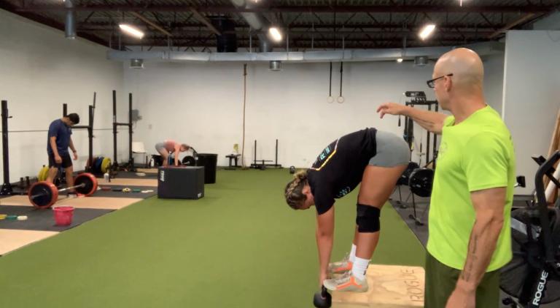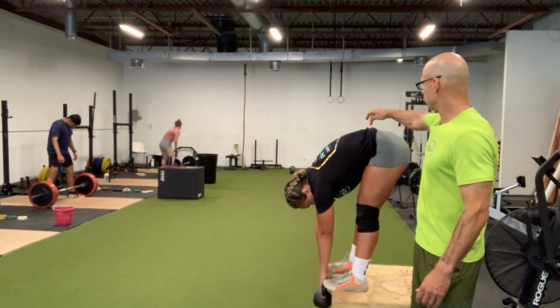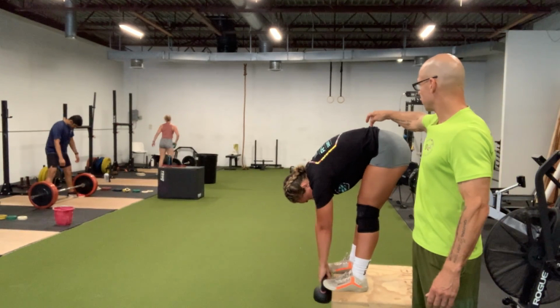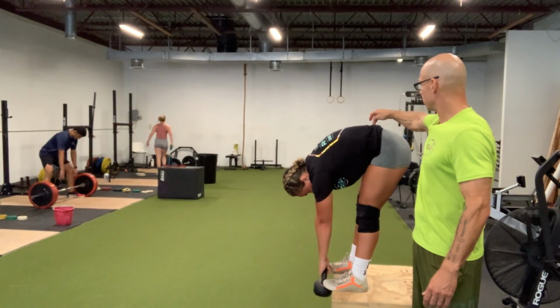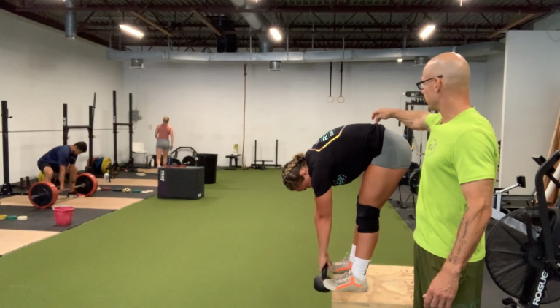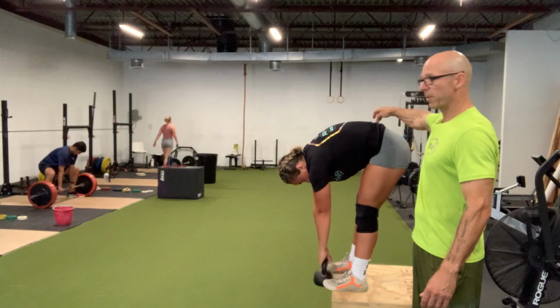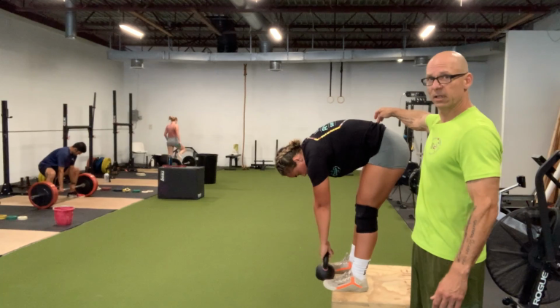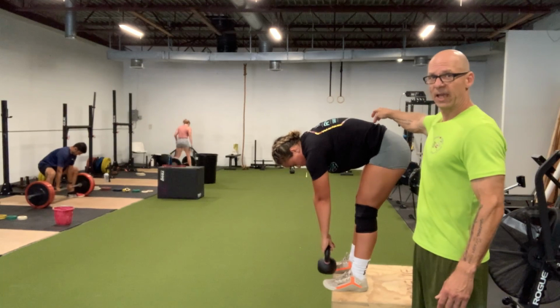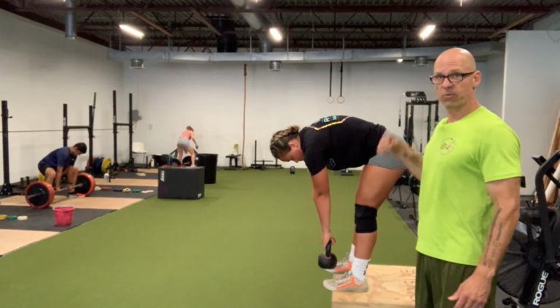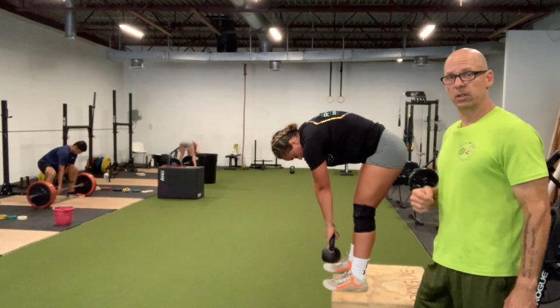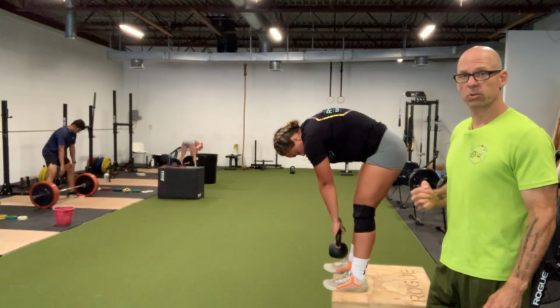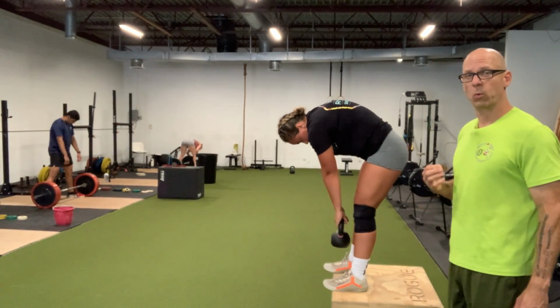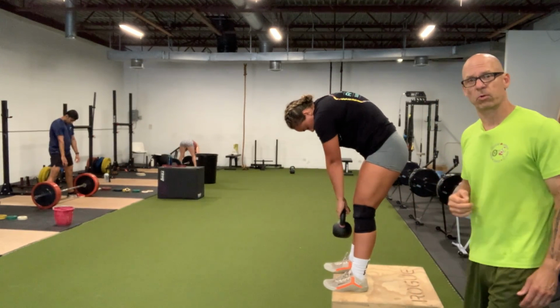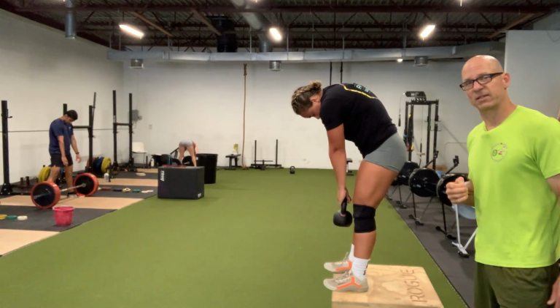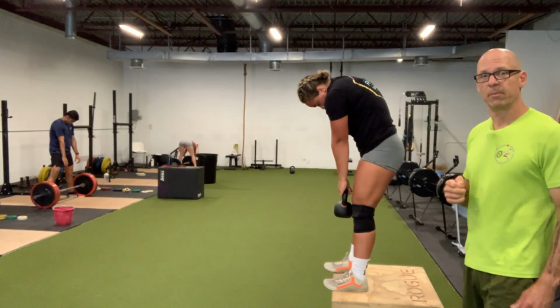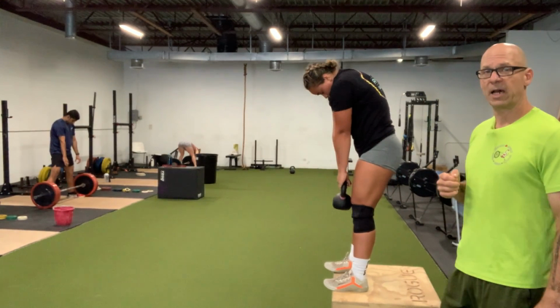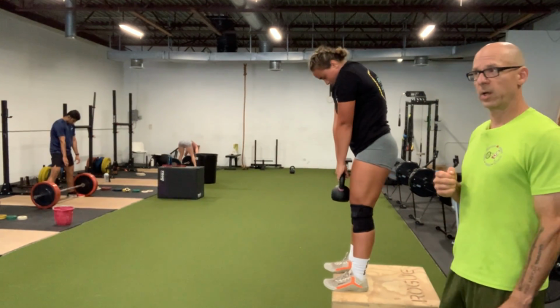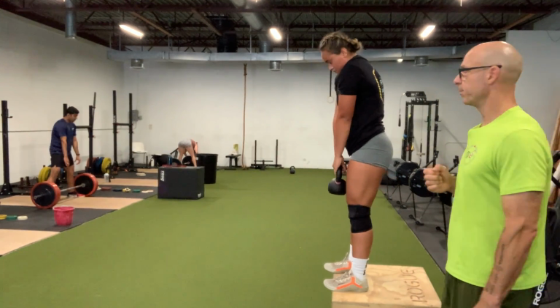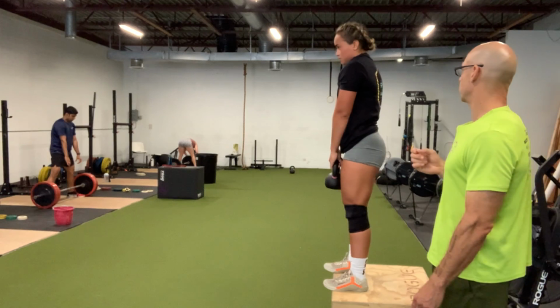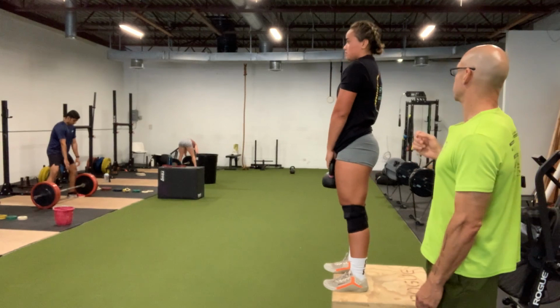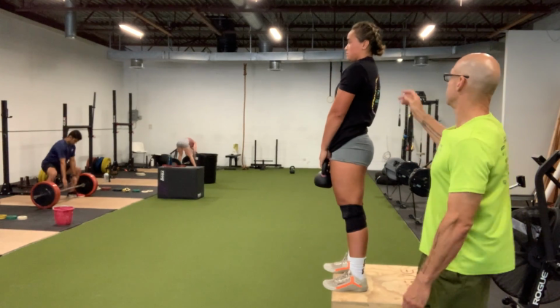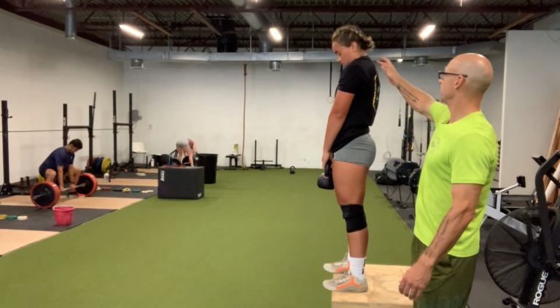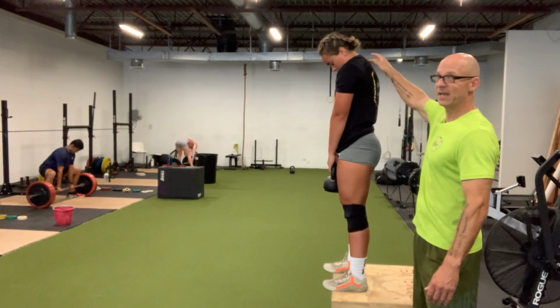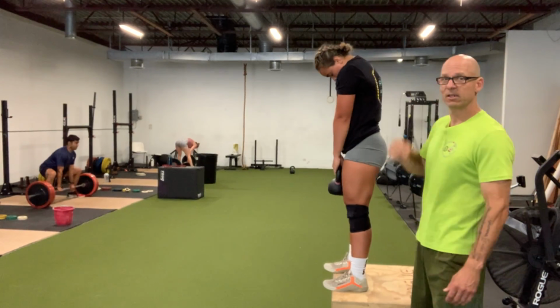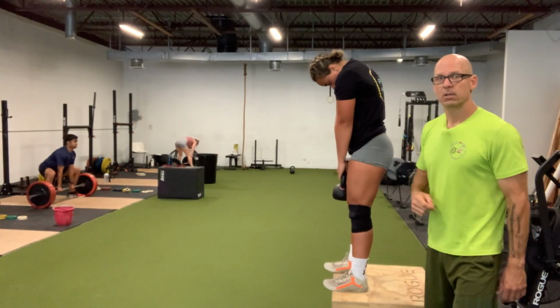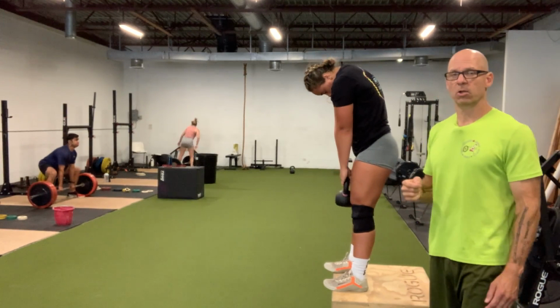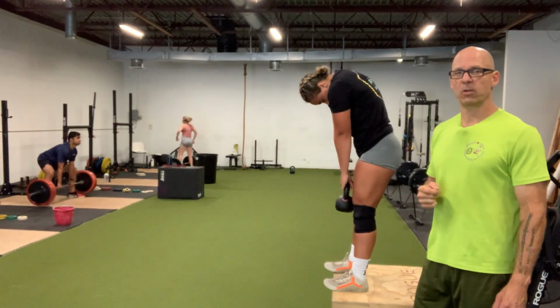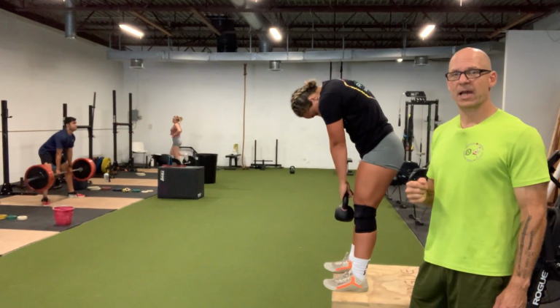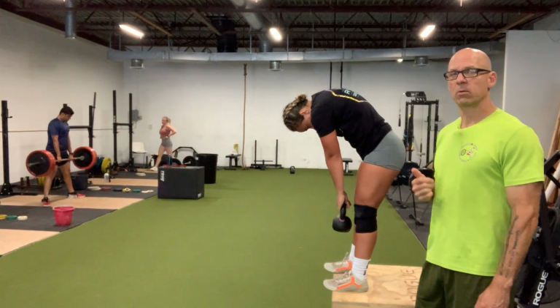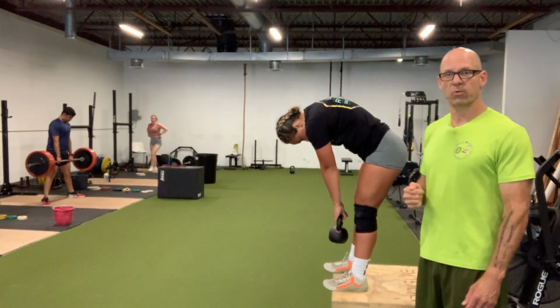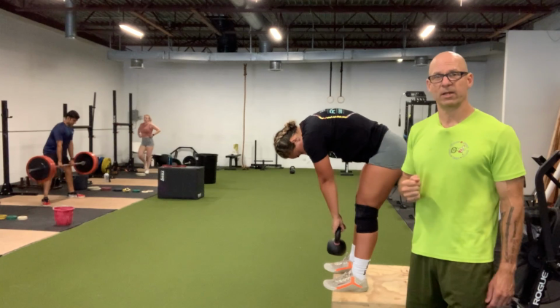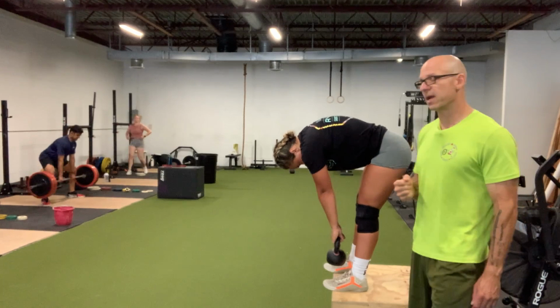Then you're going to start from your lower back and reverse it, curling one vertebrae at a time on the way up. So one more time: starting with the neck, curving on the way down, one vertebrae at a time.